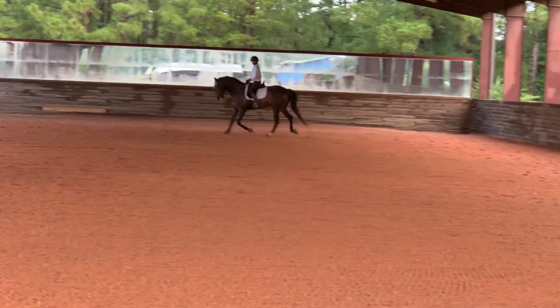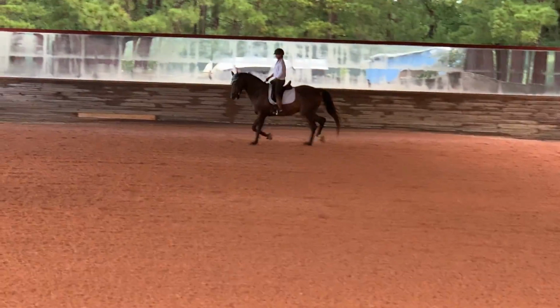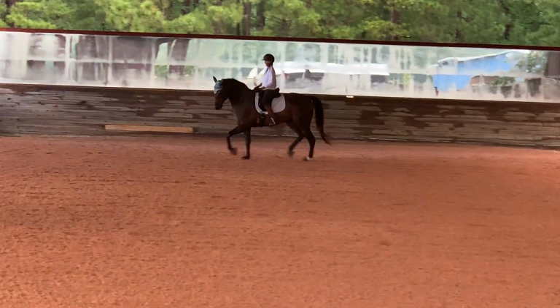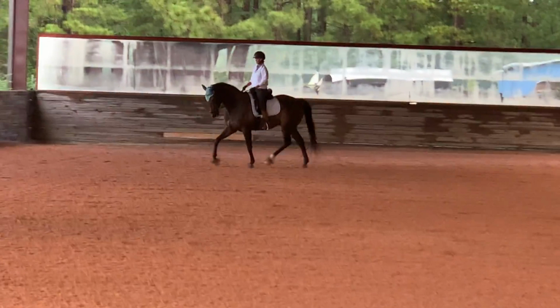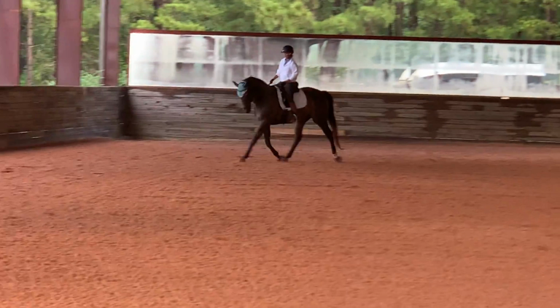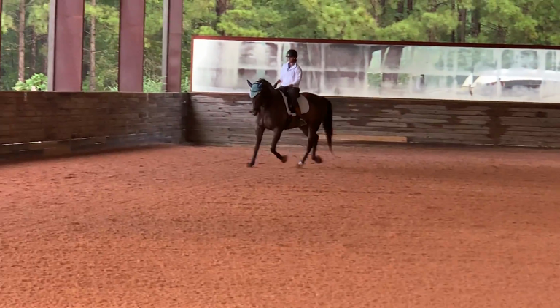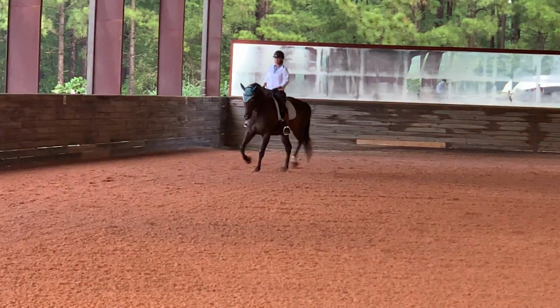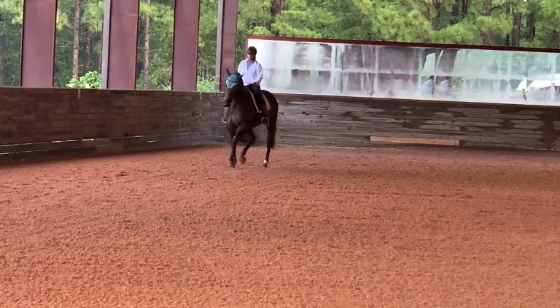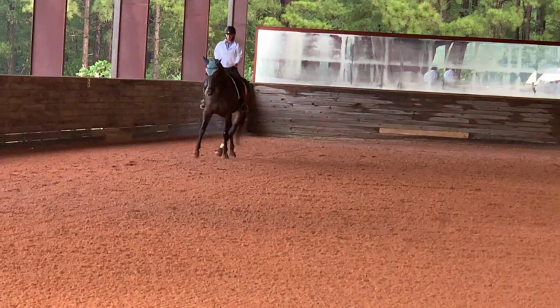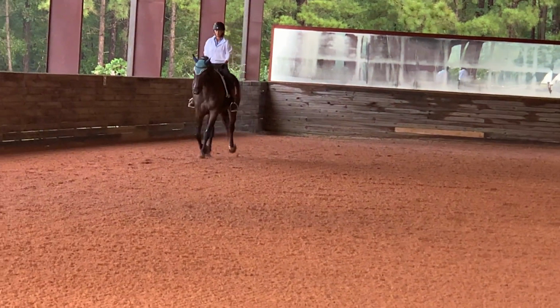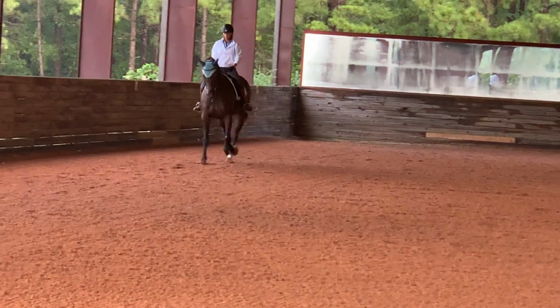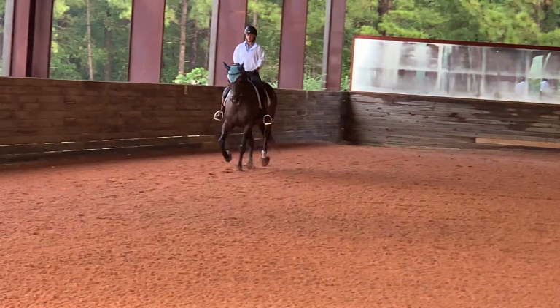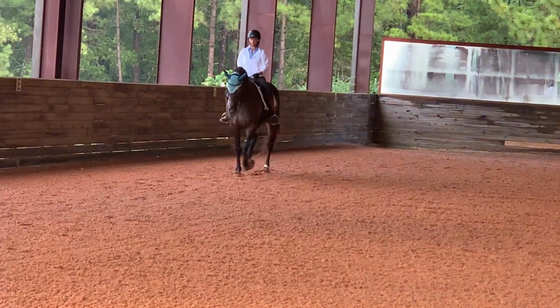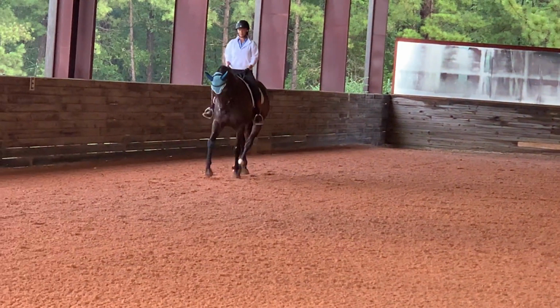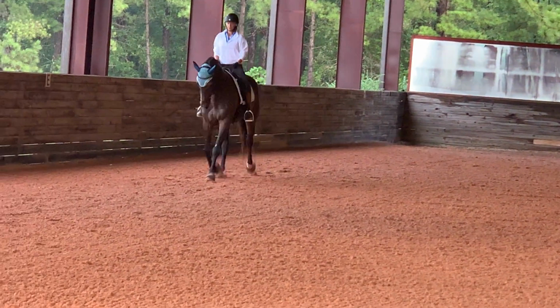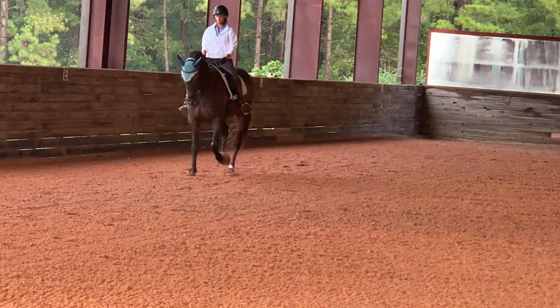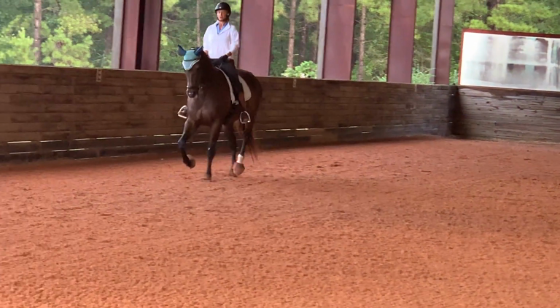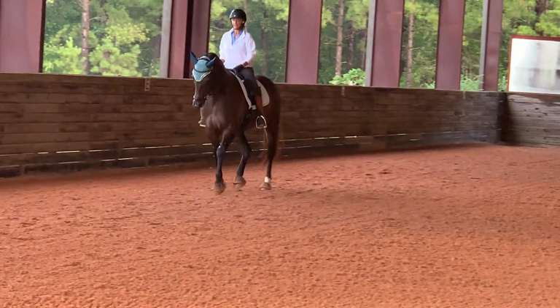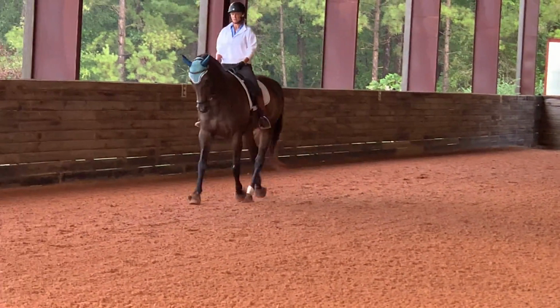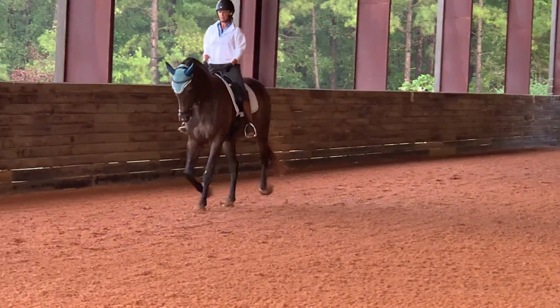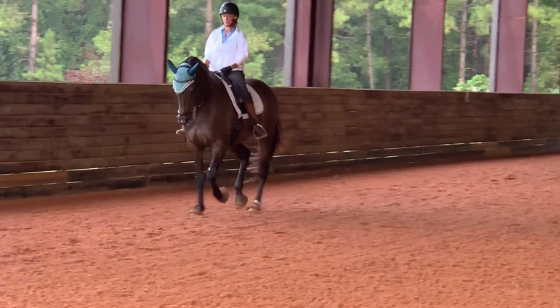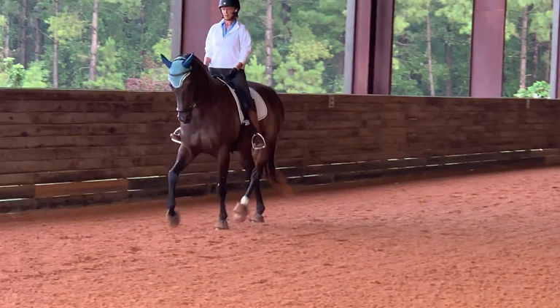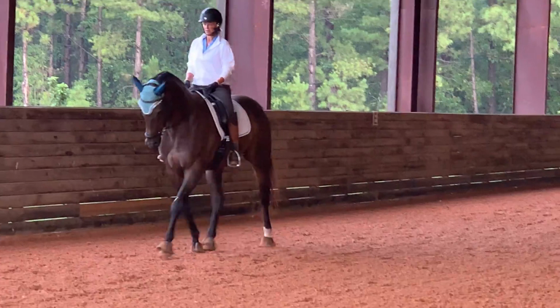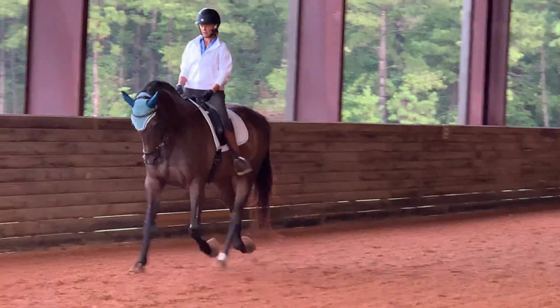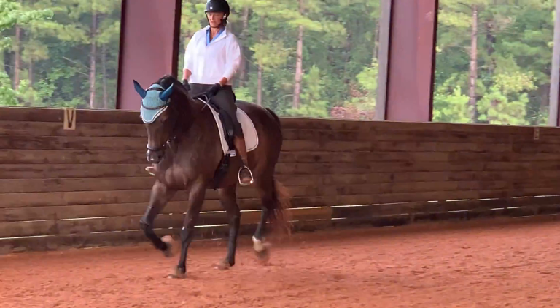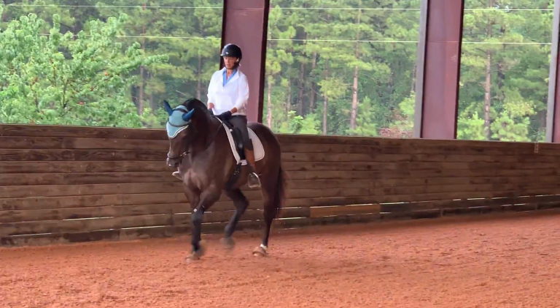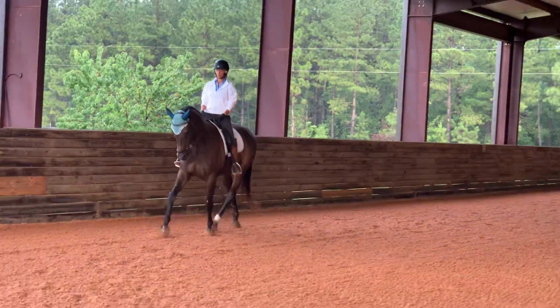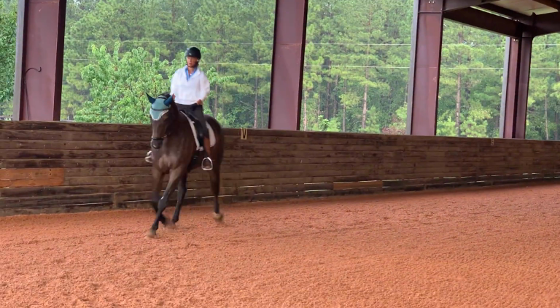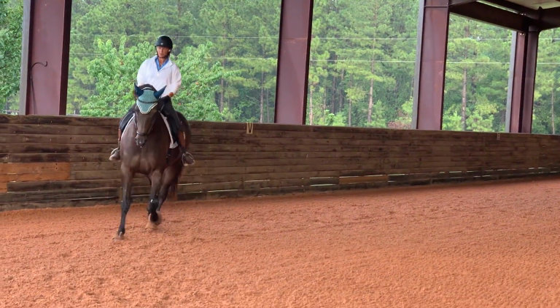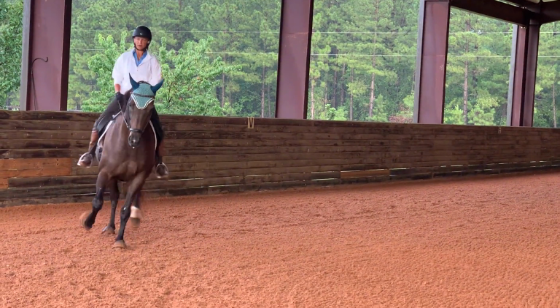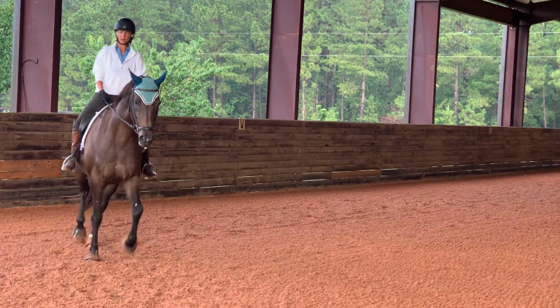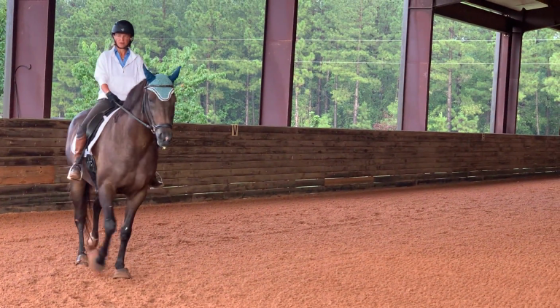Feel it coming from behind, feel the push coming. So when do you know that he's not taking off as good as he's supposed to? What's your check? His head comes up. Yeah, his head comes up, but I actually don't always mind that part.